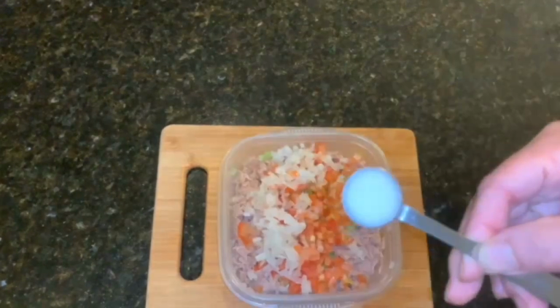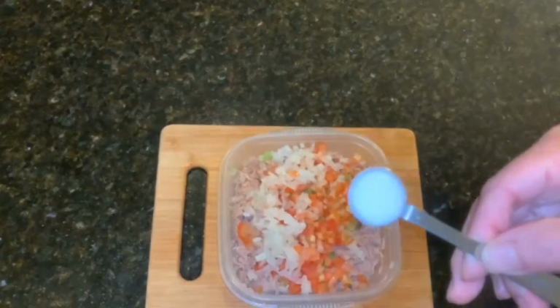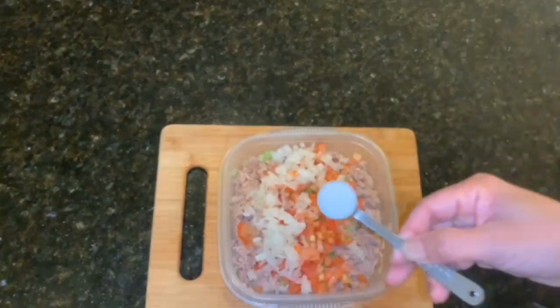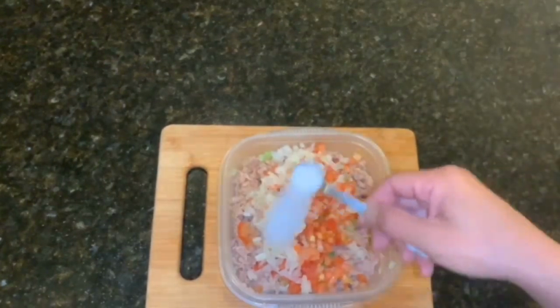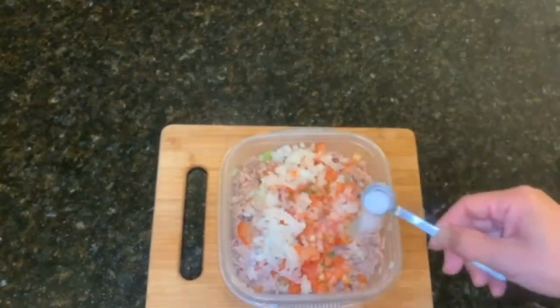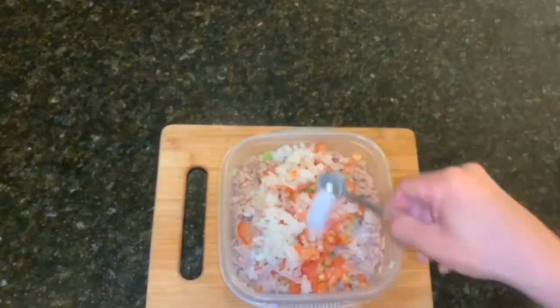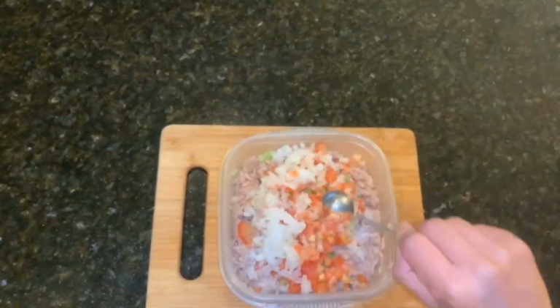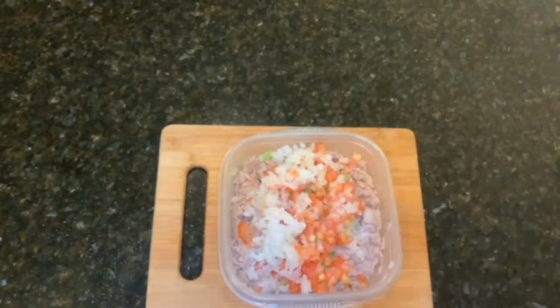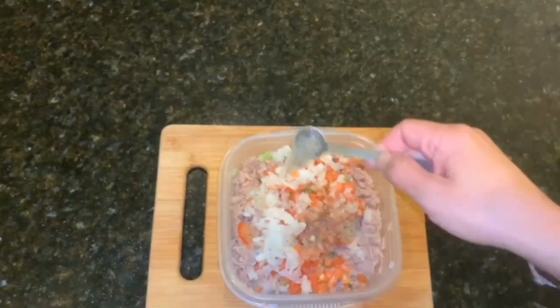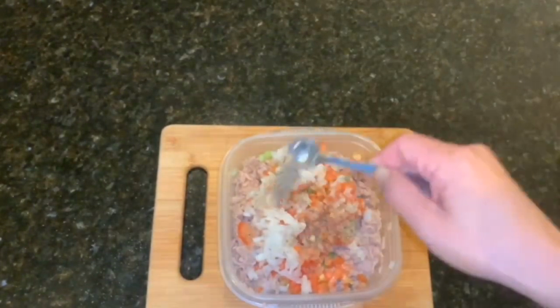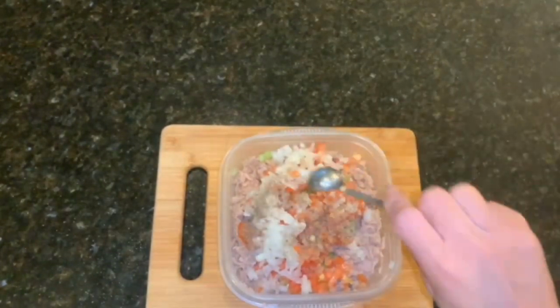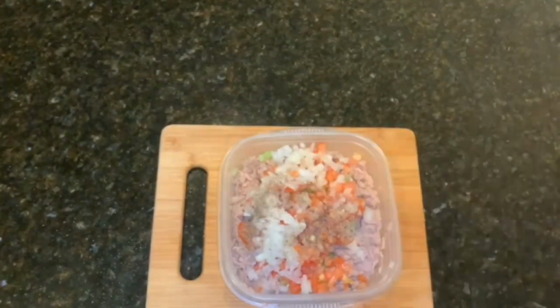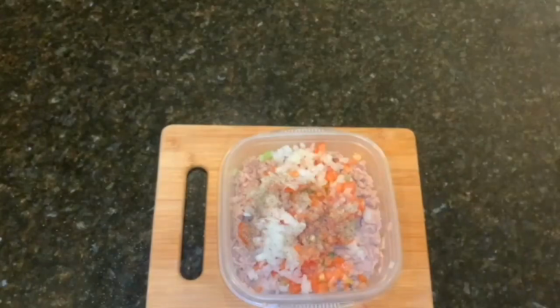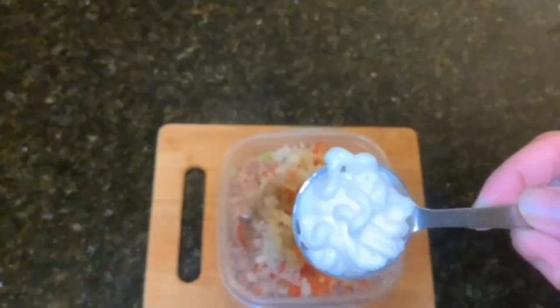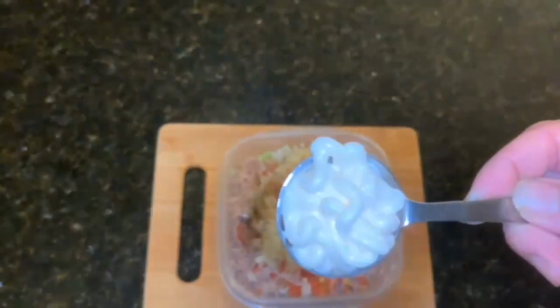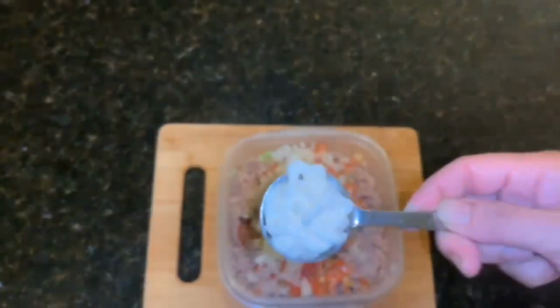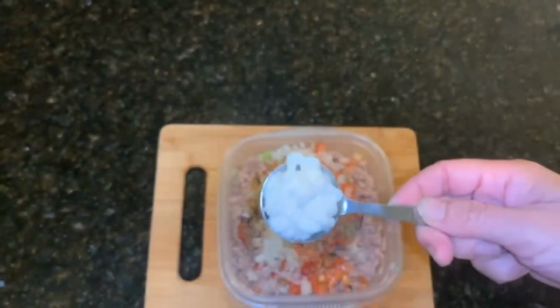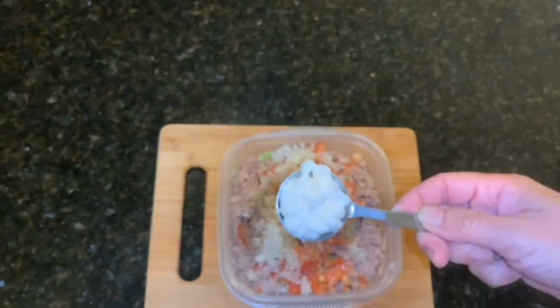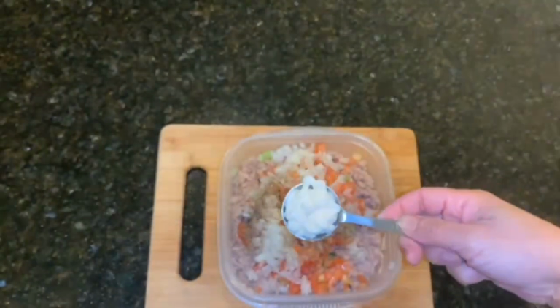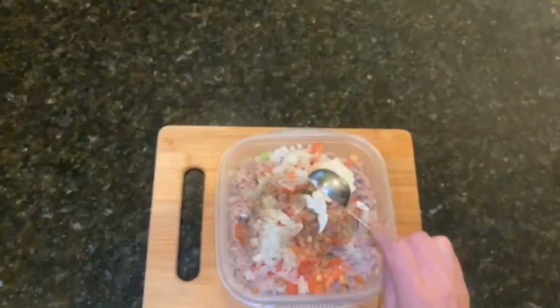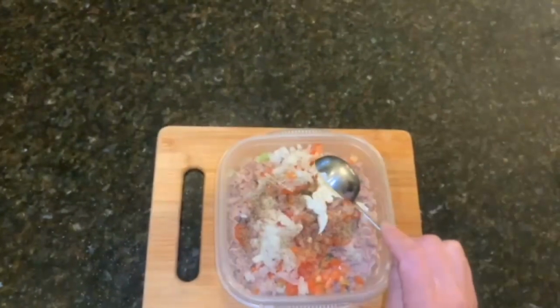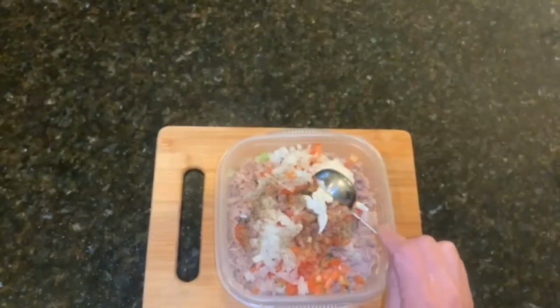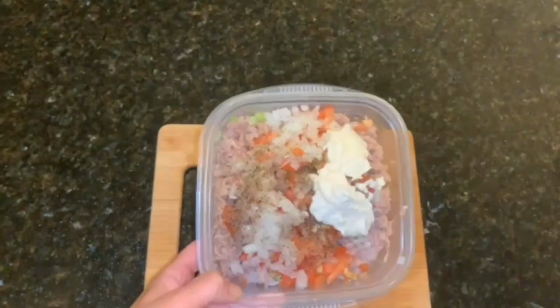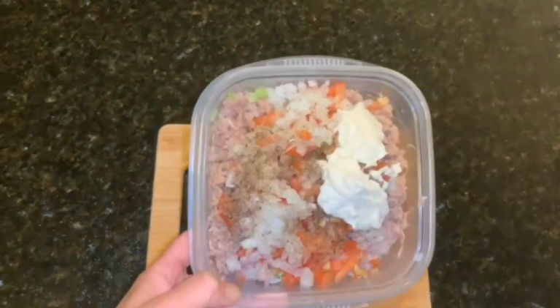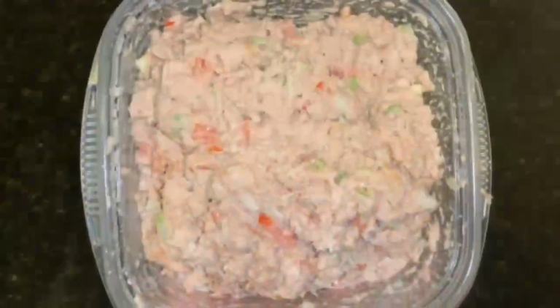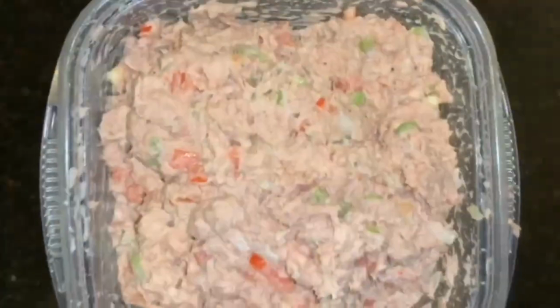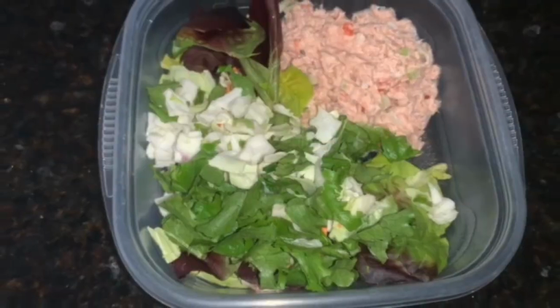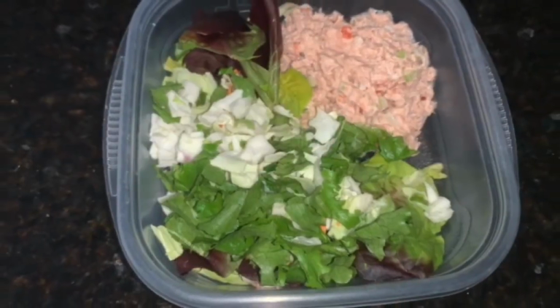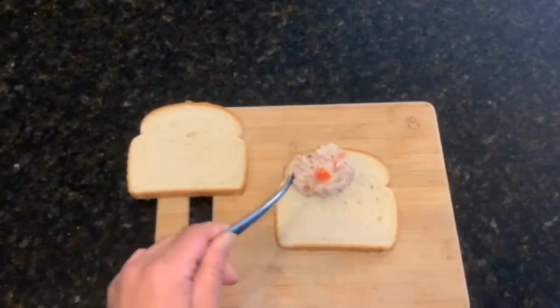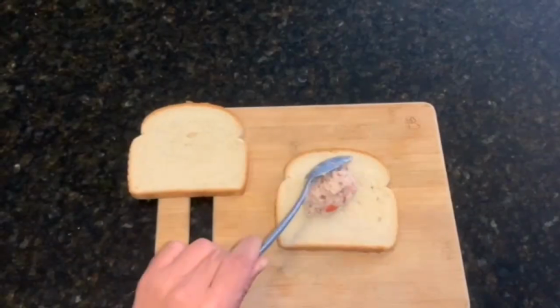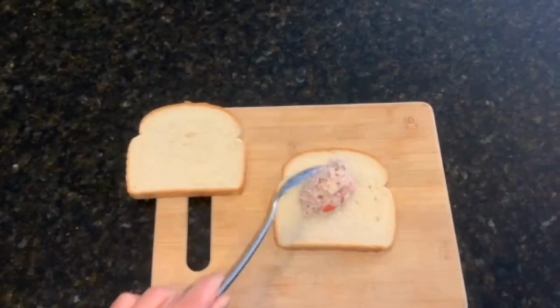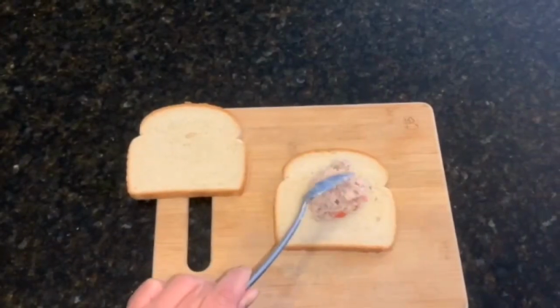Add one teaspoon of salt, half a teaspoon of black pepper, and two tablespoons of olive oil. You can always add more salt and pepper if you want. Add to our tuna salad.